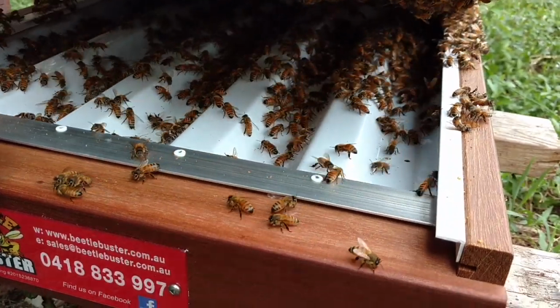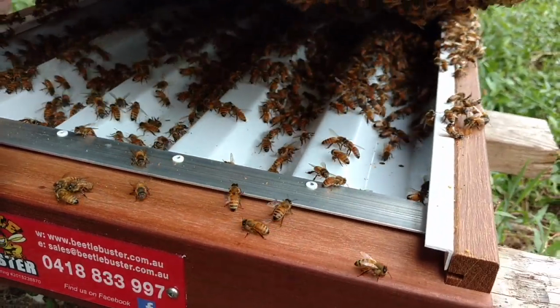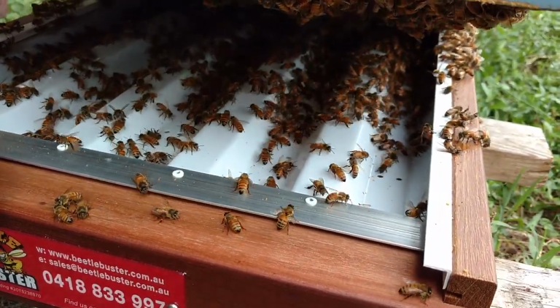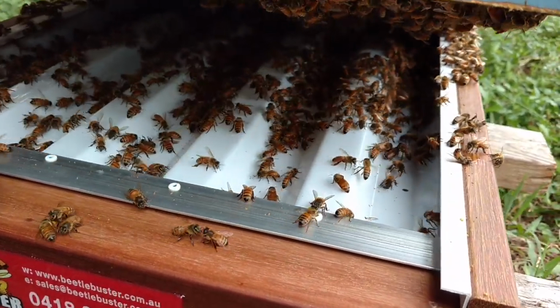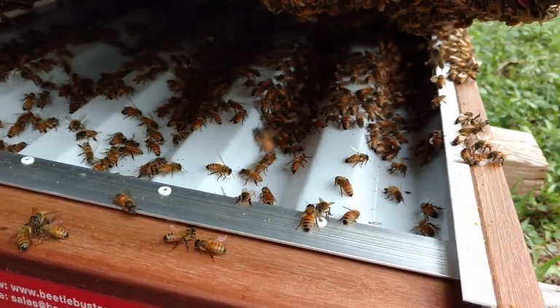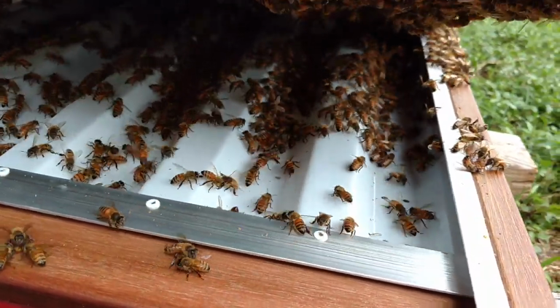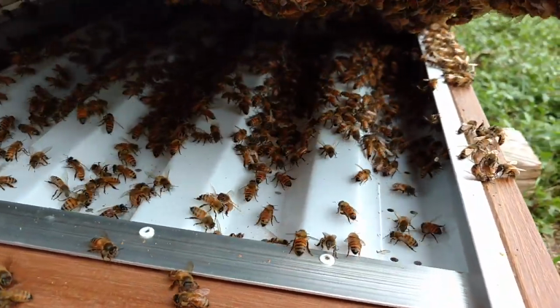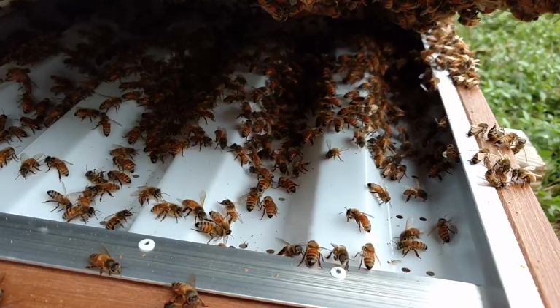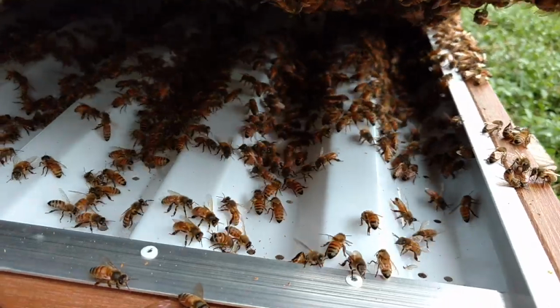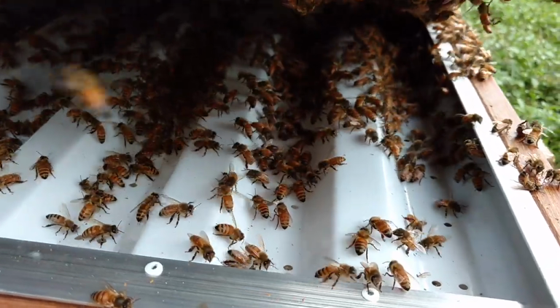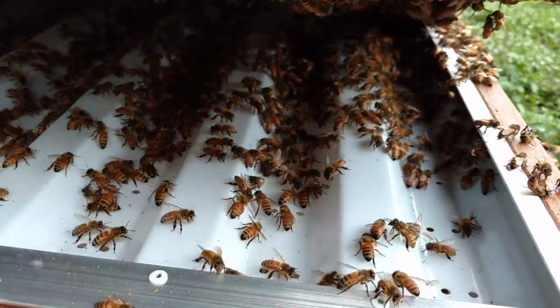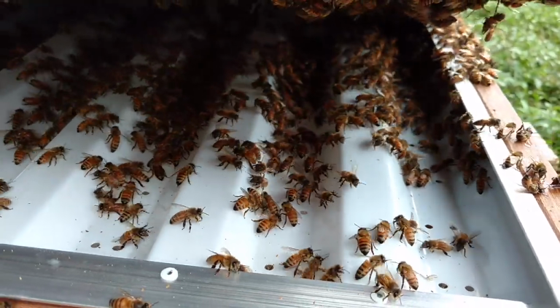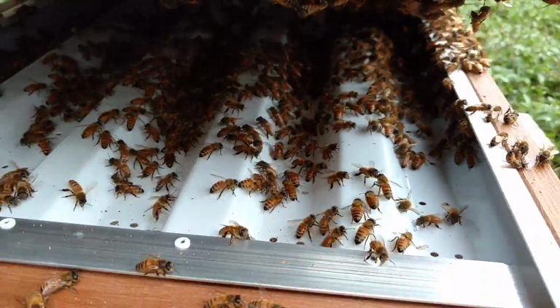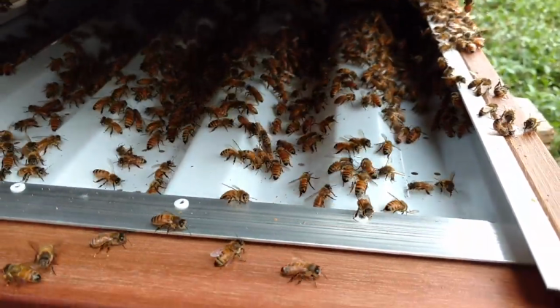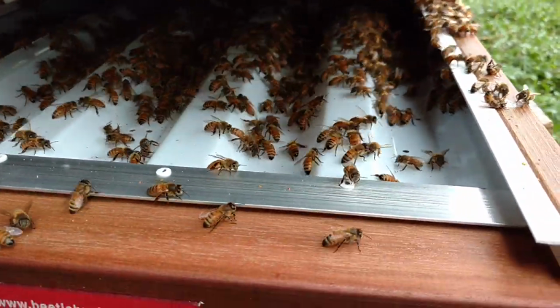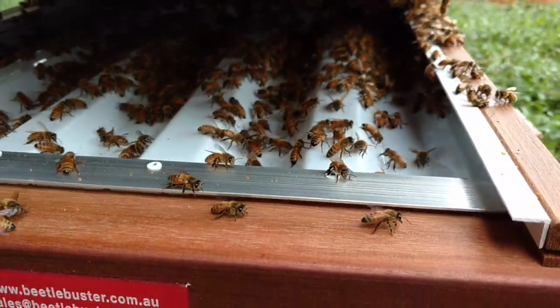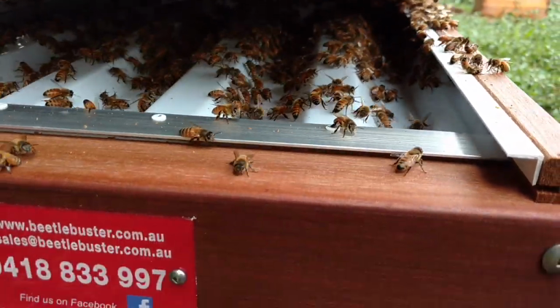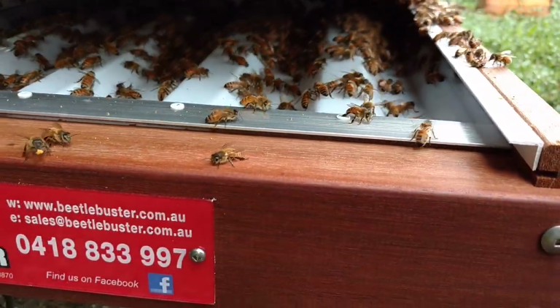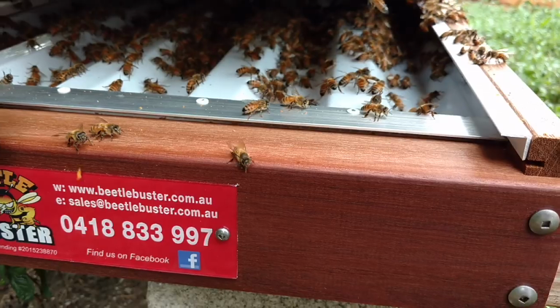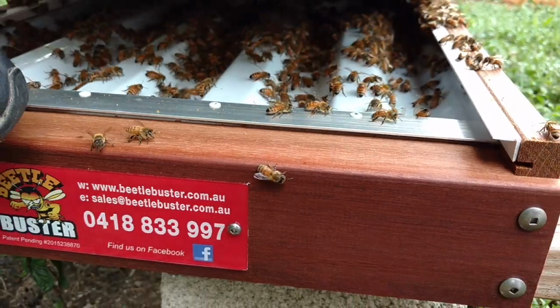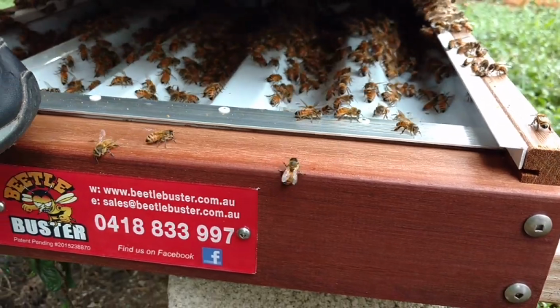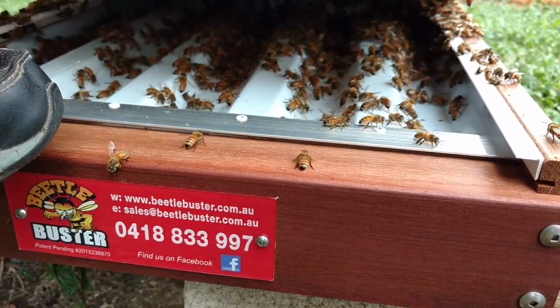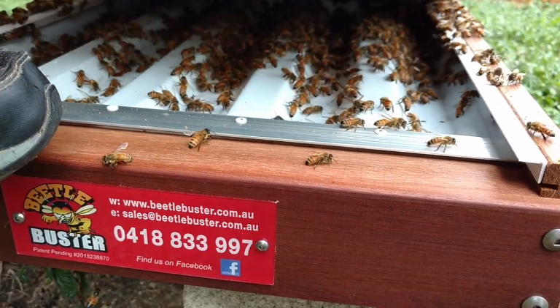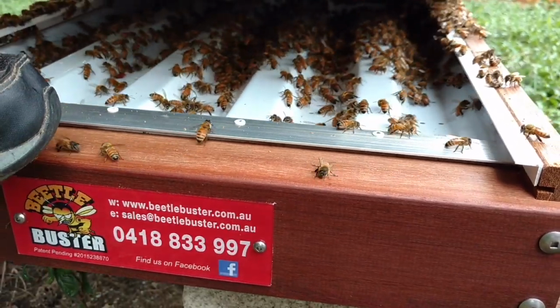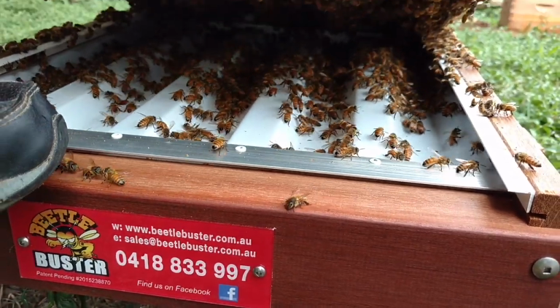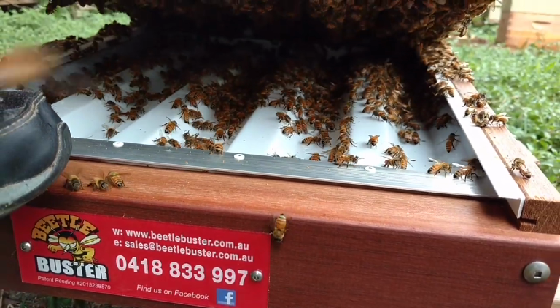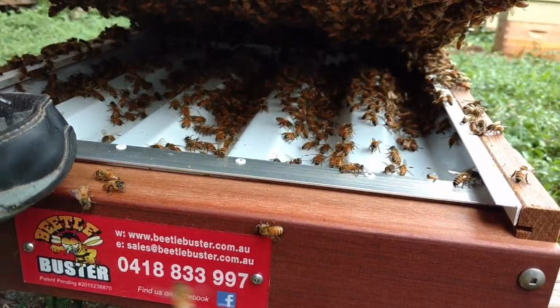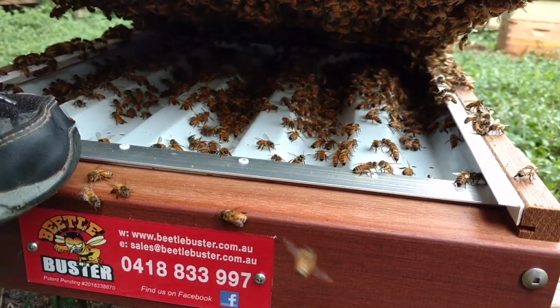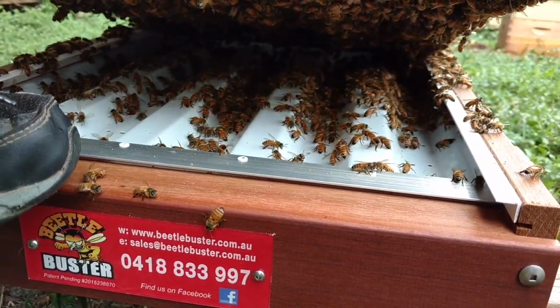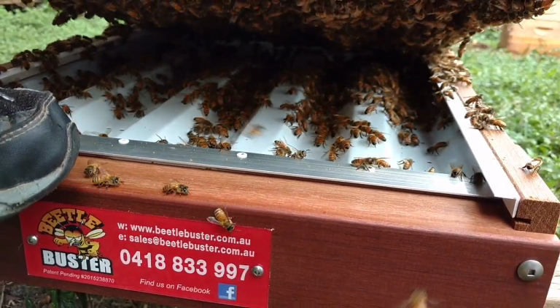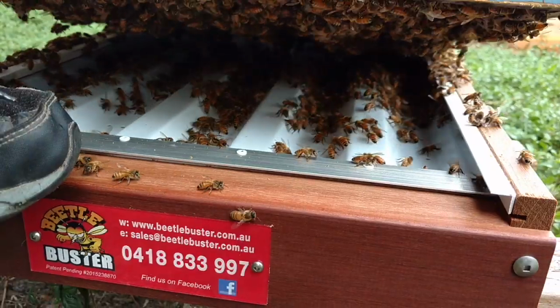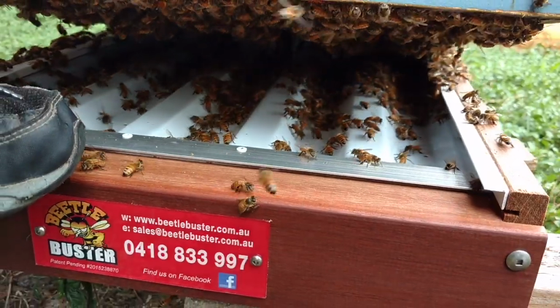Hi, it's Cameron Reynolds, and check out this Beetle Buster right here. We just put it on an hour ago, installed it, and you can see the bees down in that channel patrolling the area and all that kind of stuff.